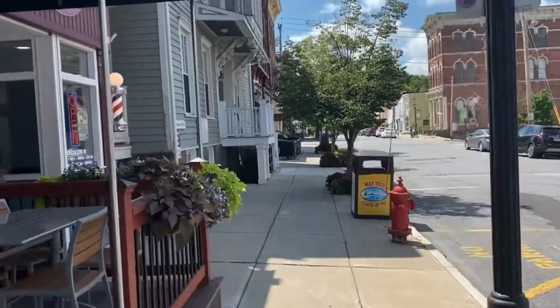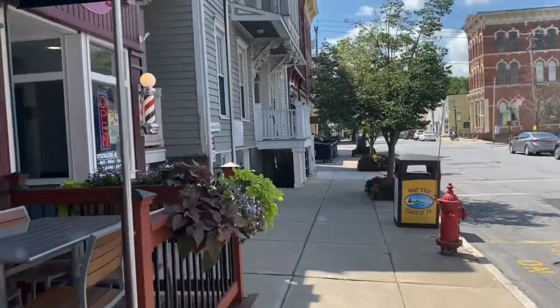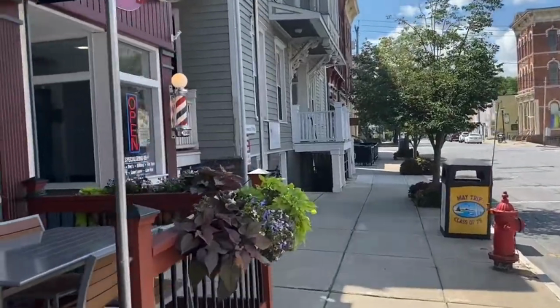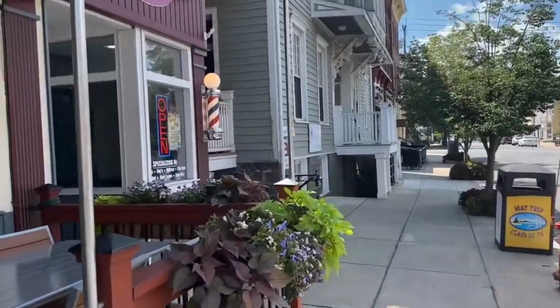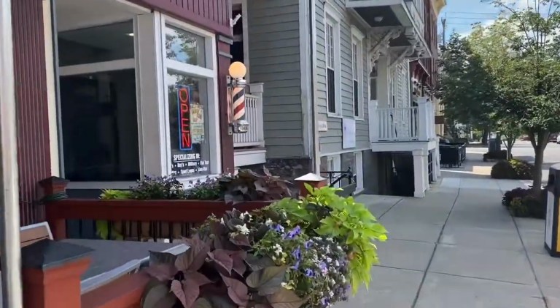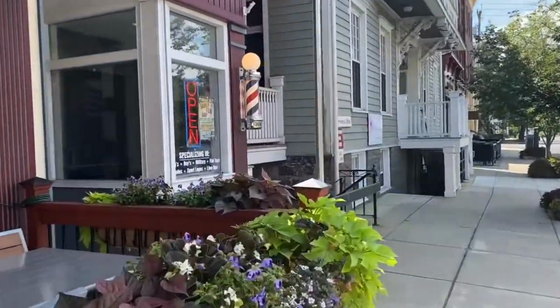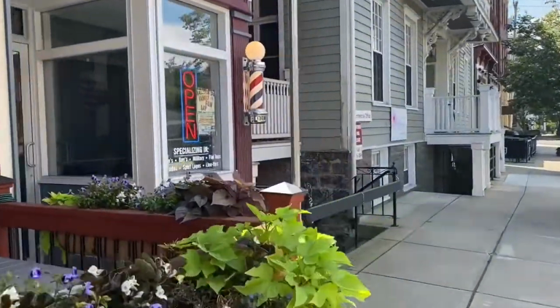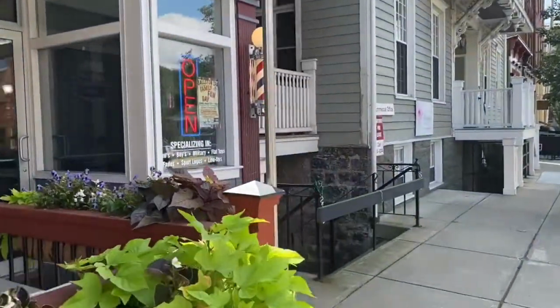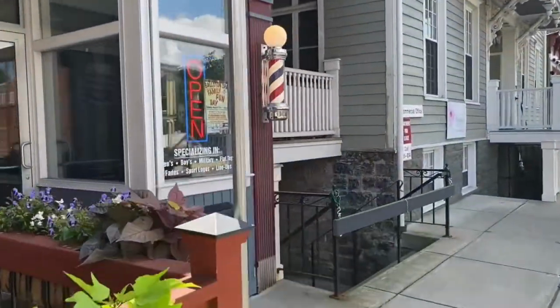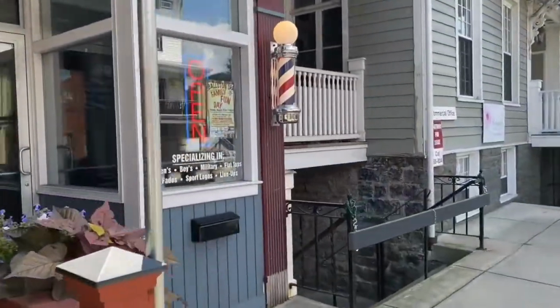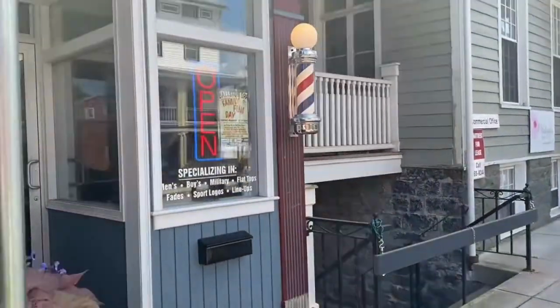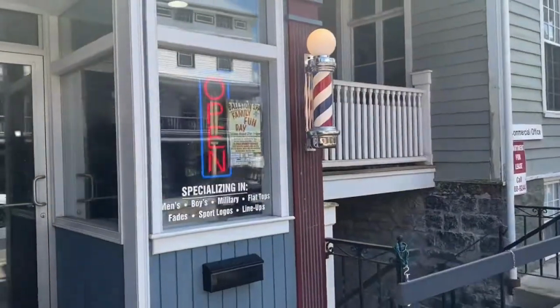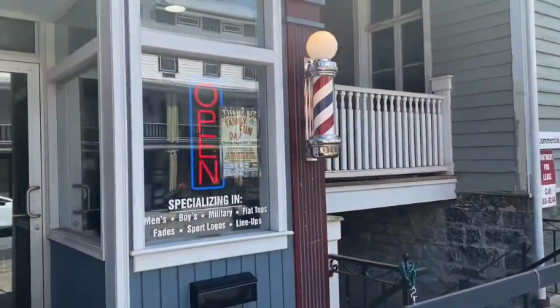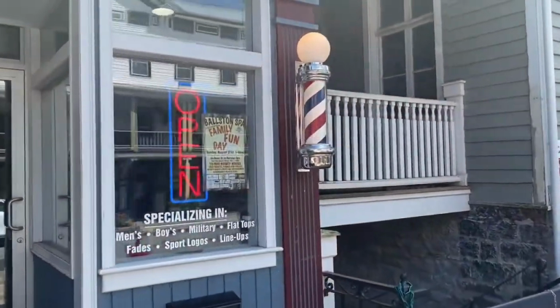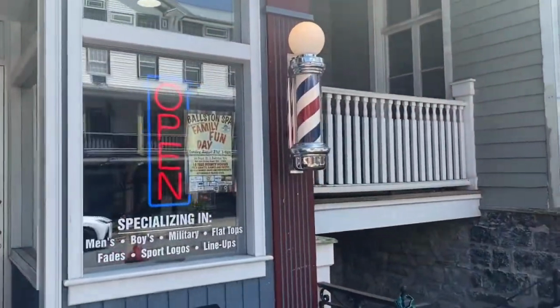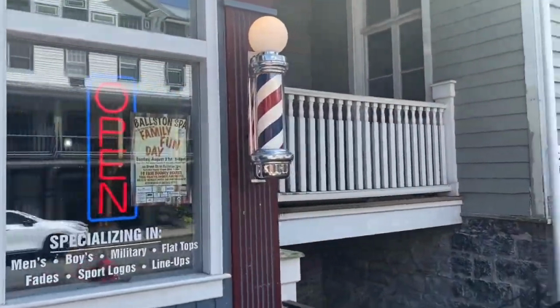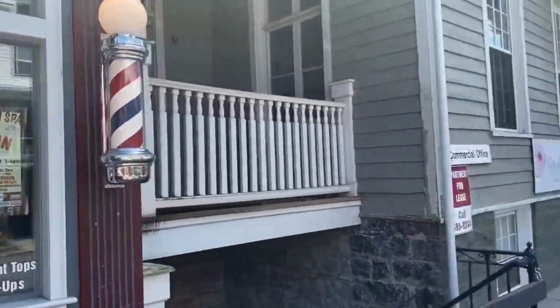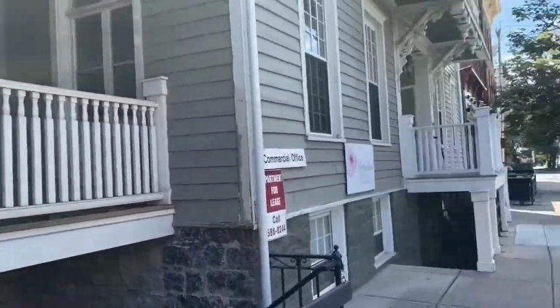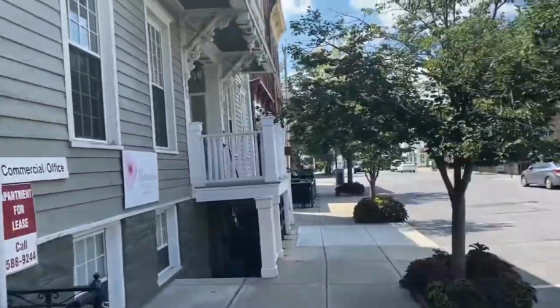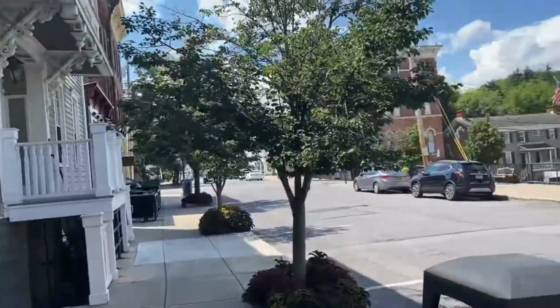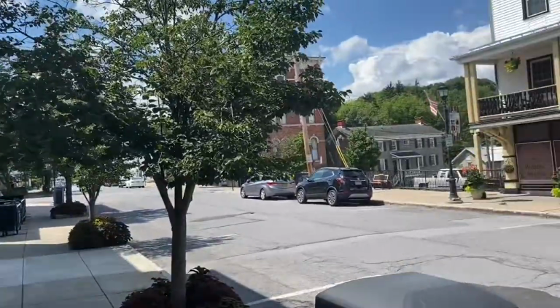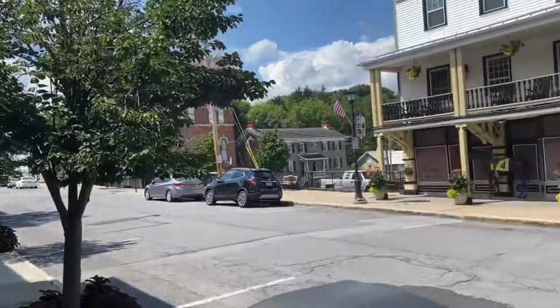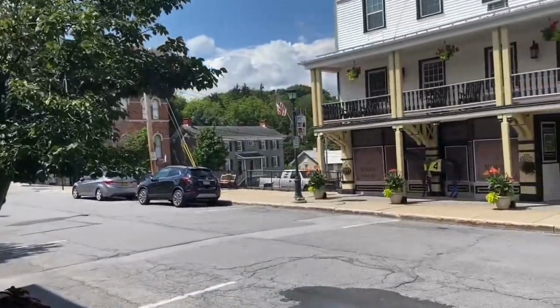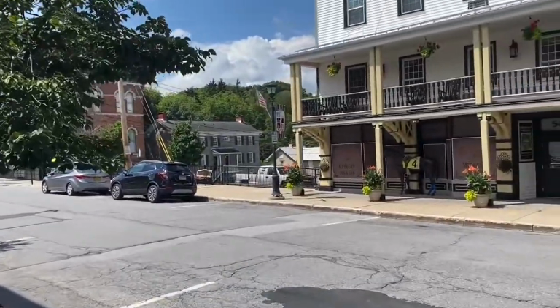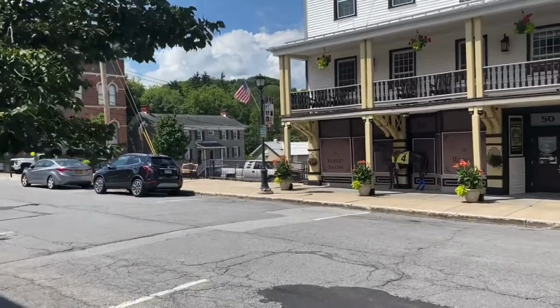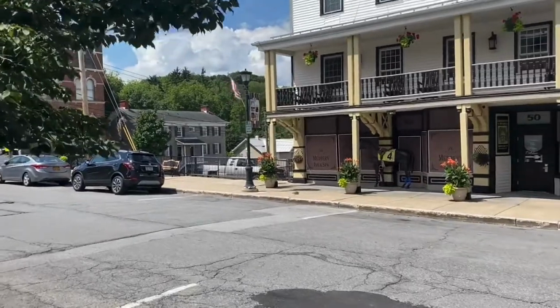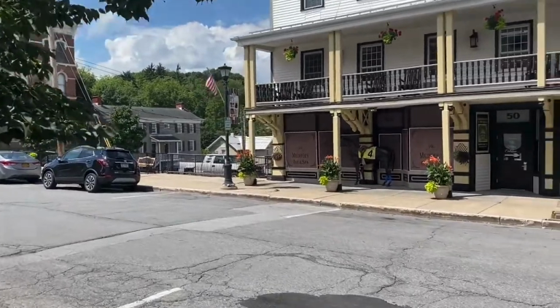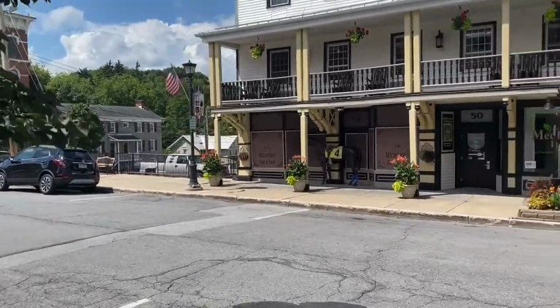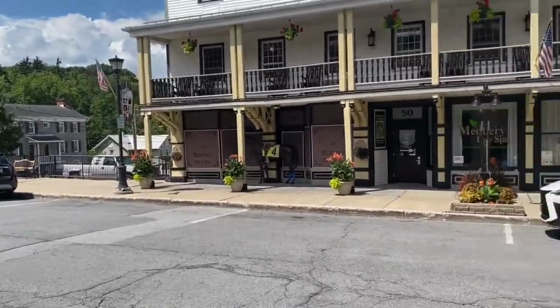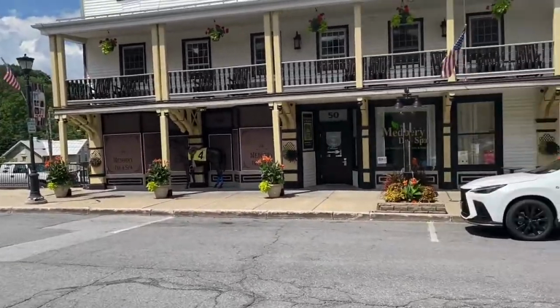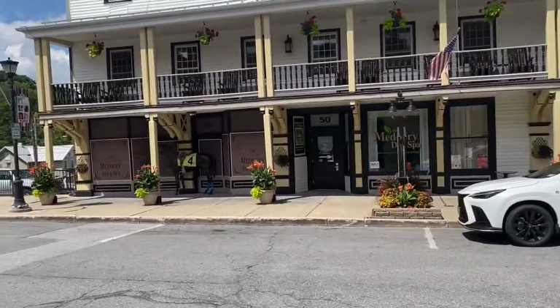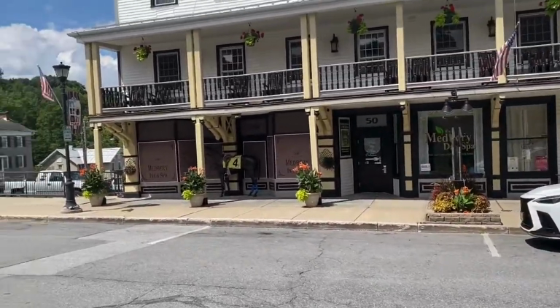Look at this — a little barbershop. Look at how cool that is. And again, we're not far from Saratoga Springs.